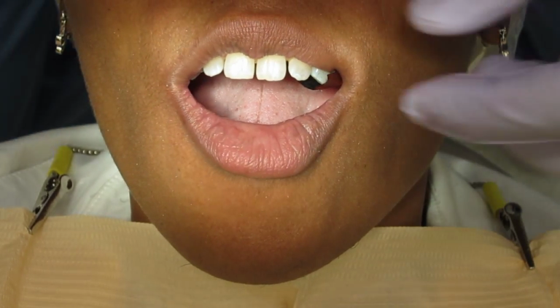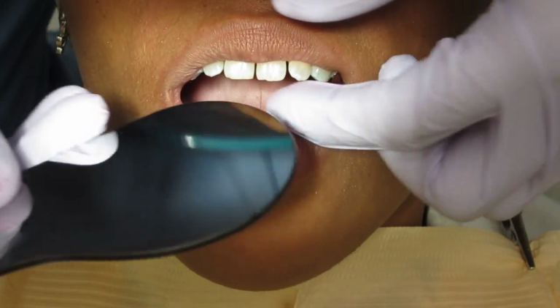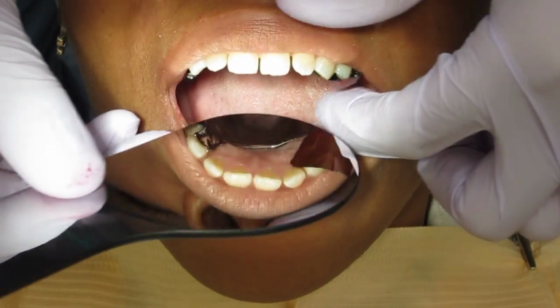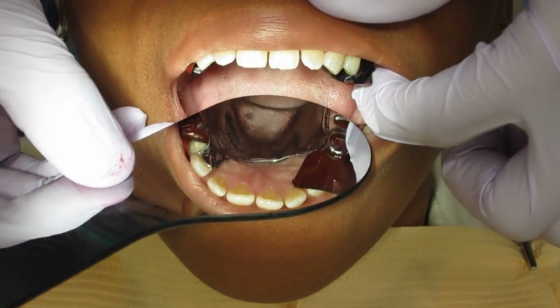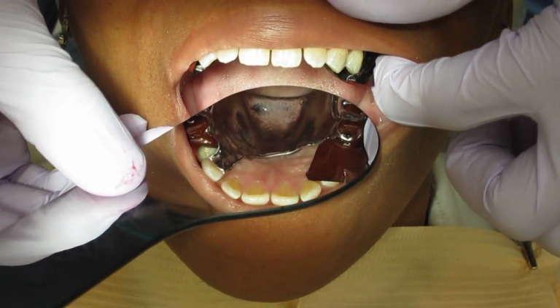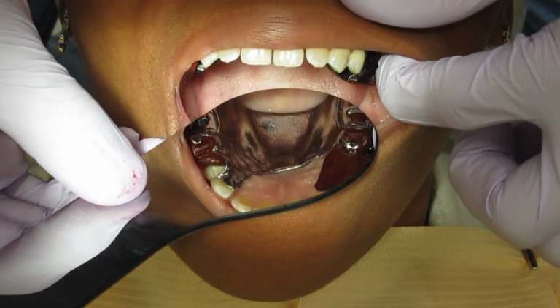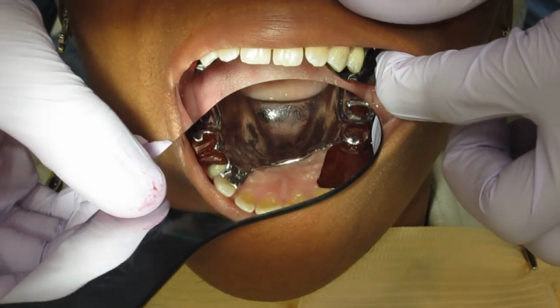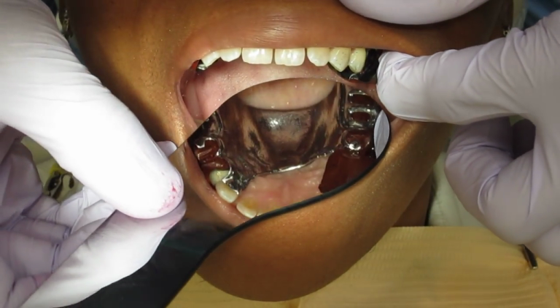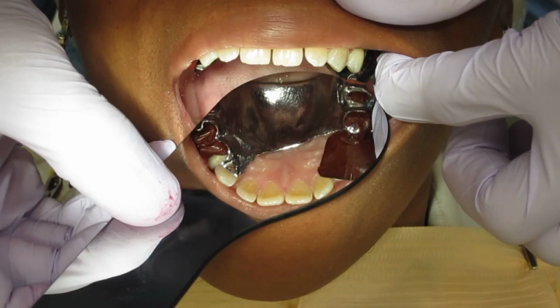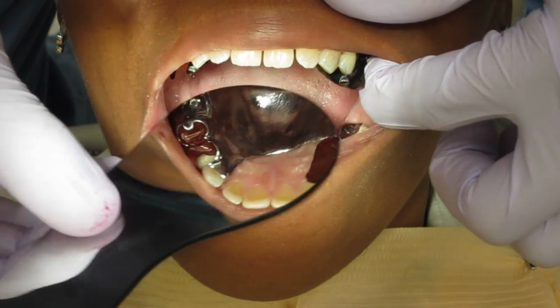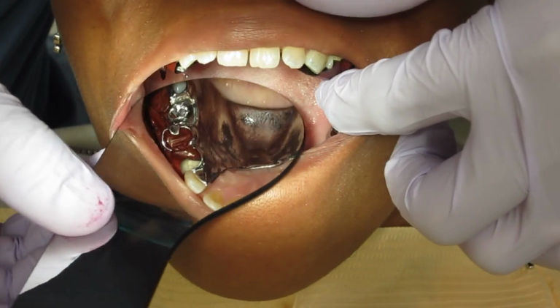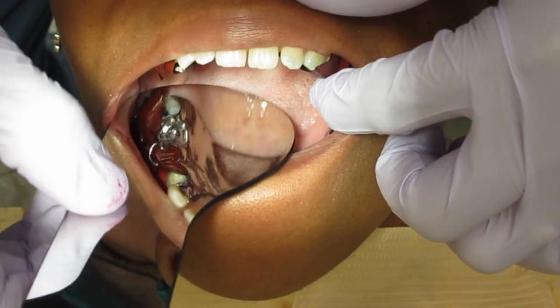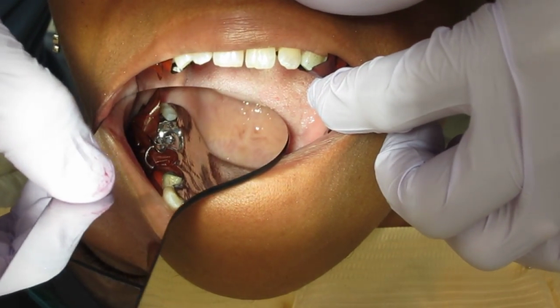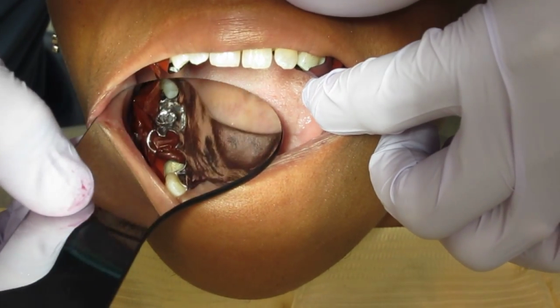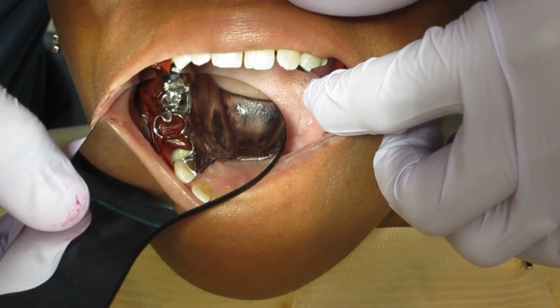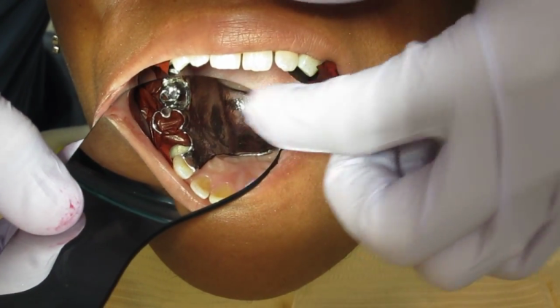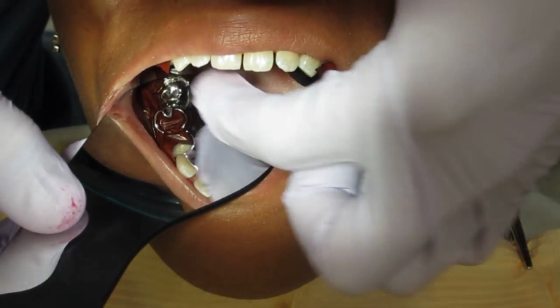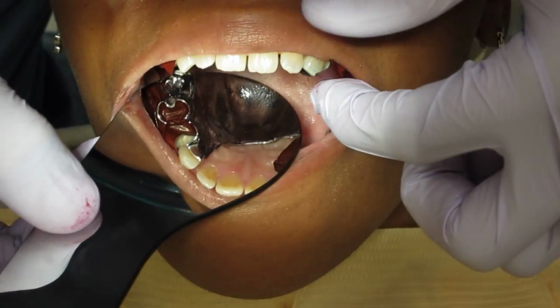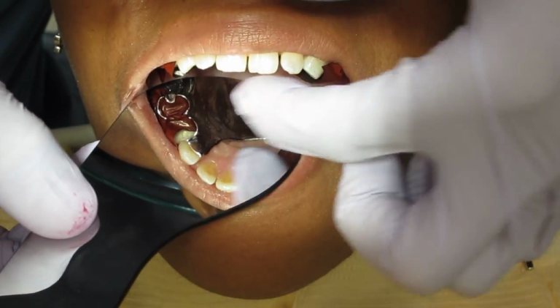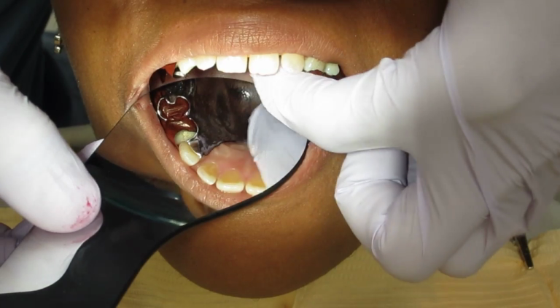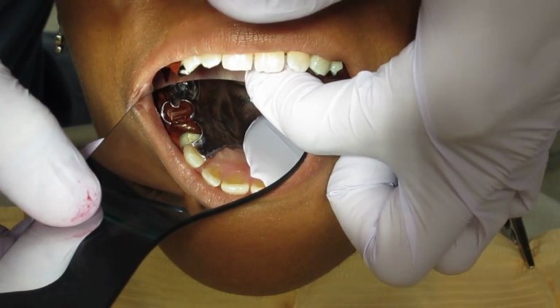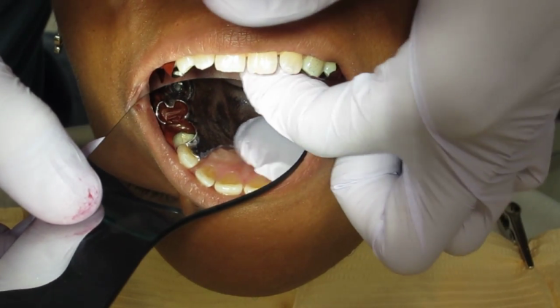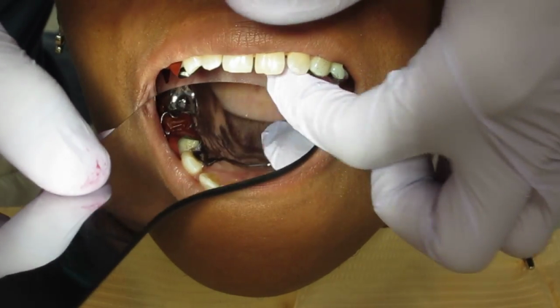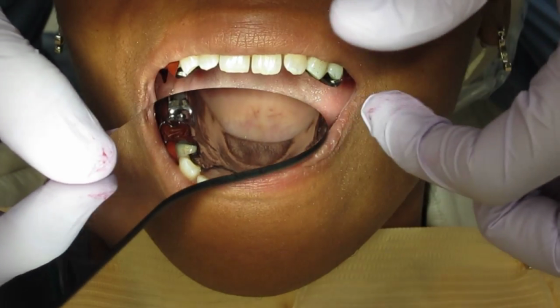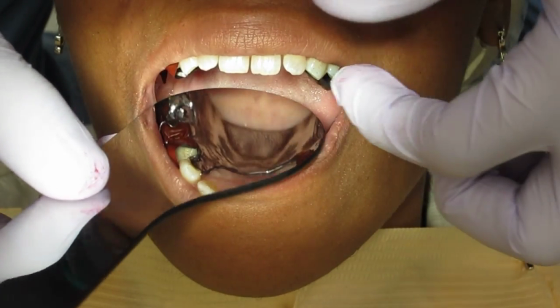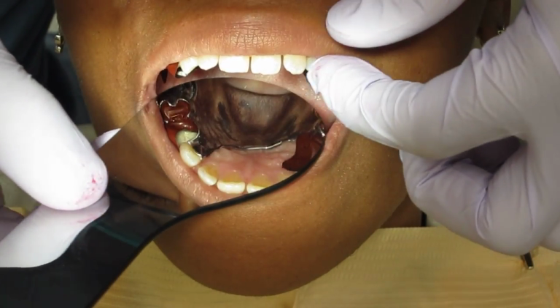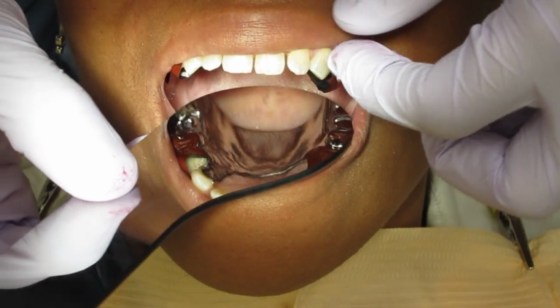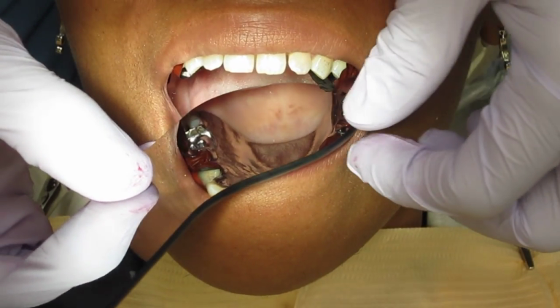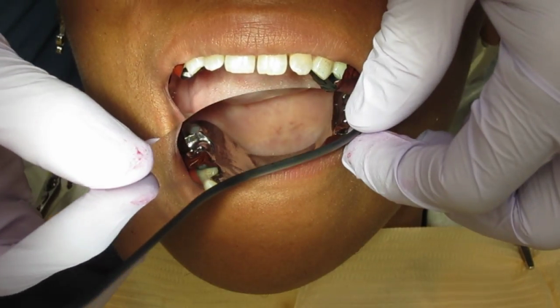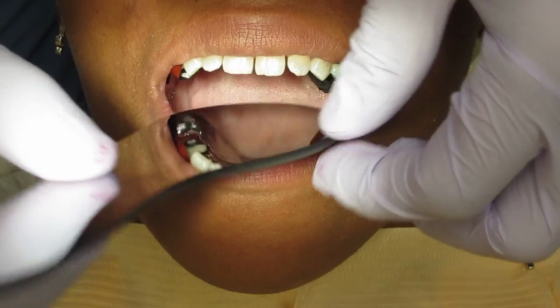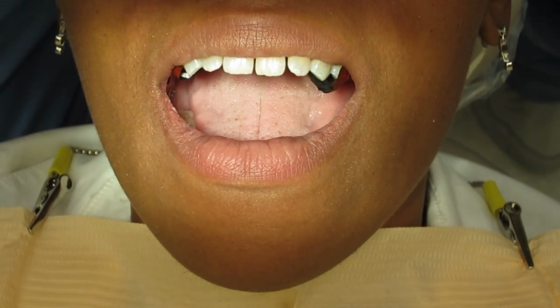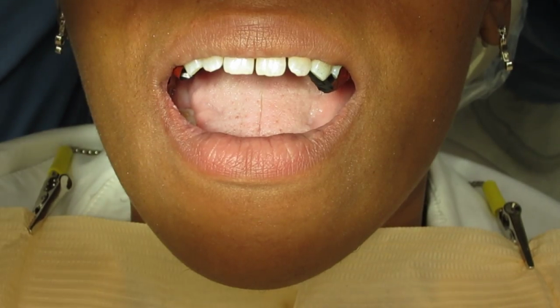So we're looking for rest seats. Here it is with the articulating paper. Looking for rest seats, making sure they're all the way down. And also making sure there's no gap there.